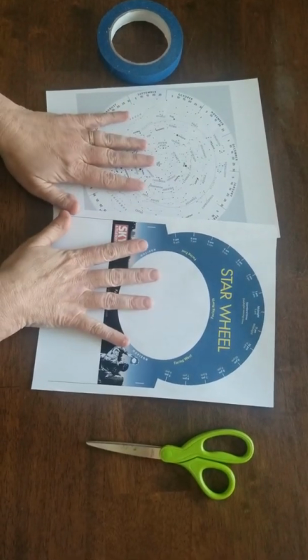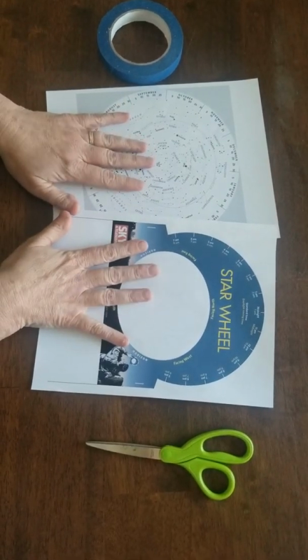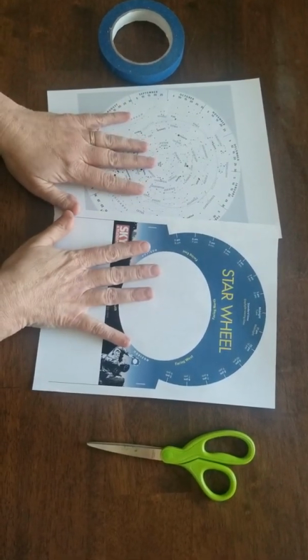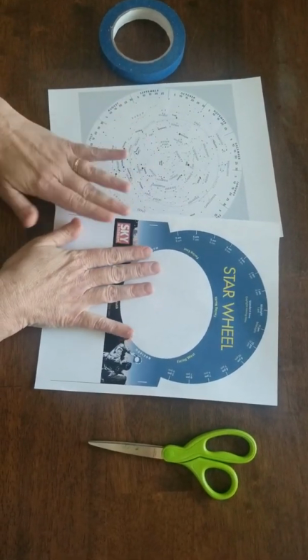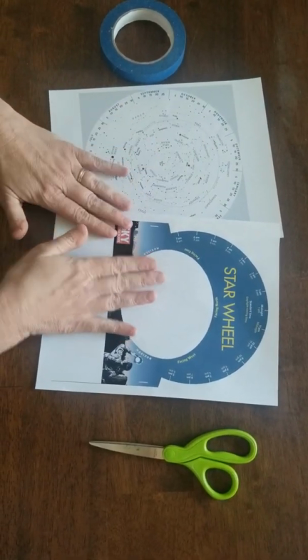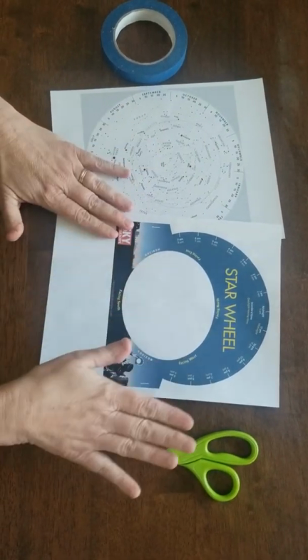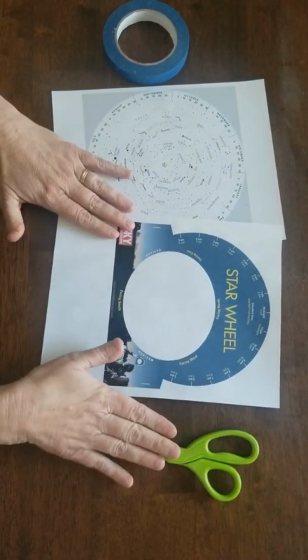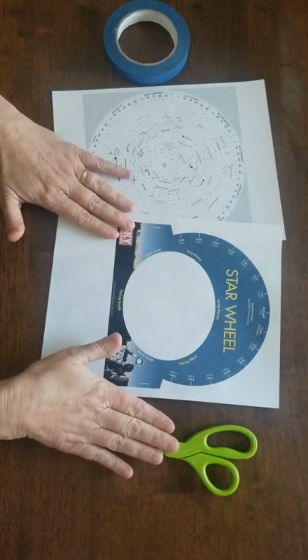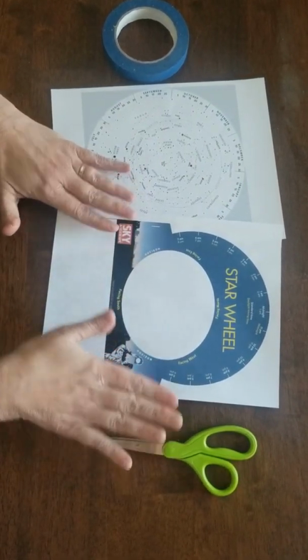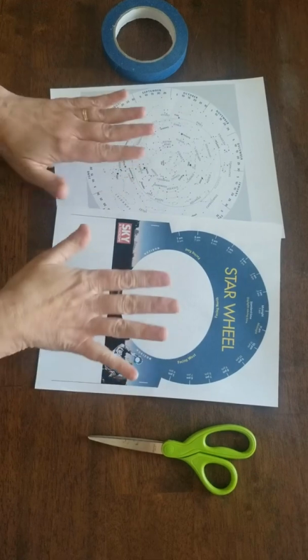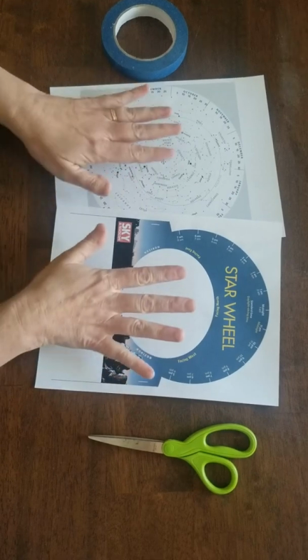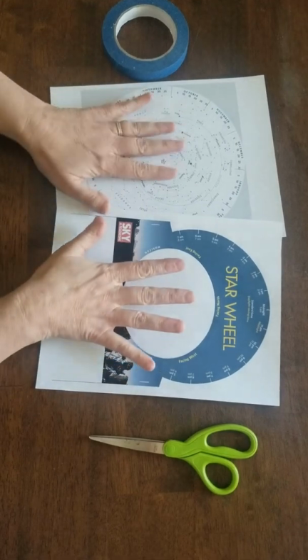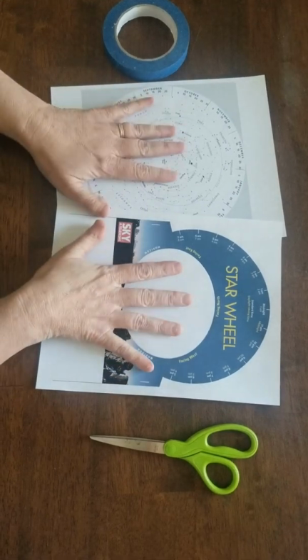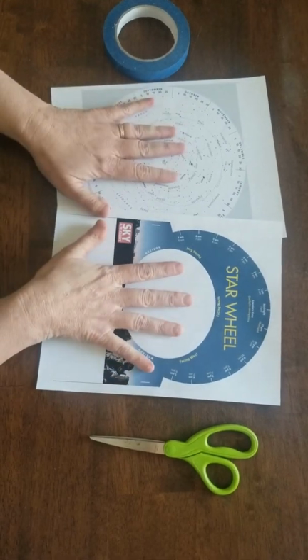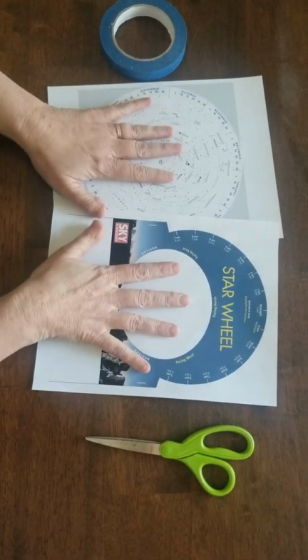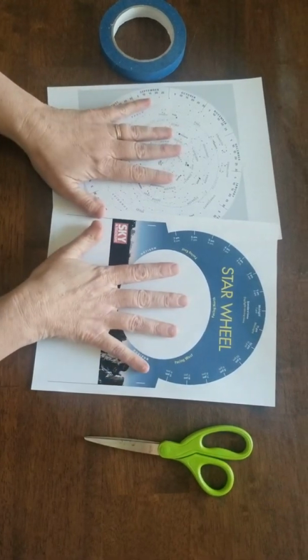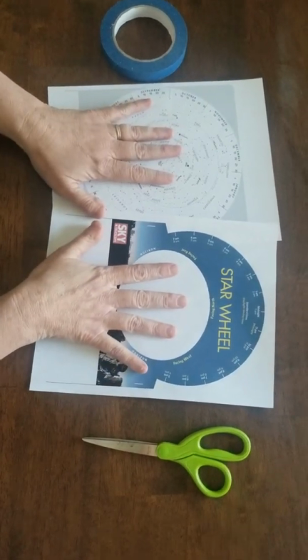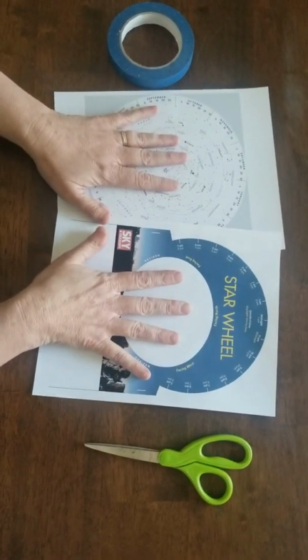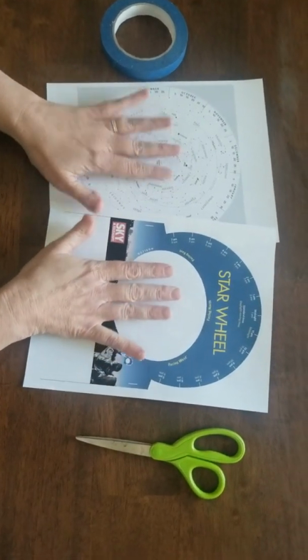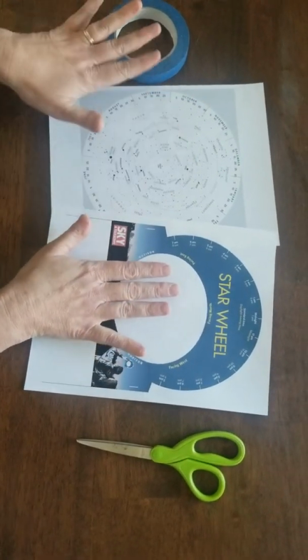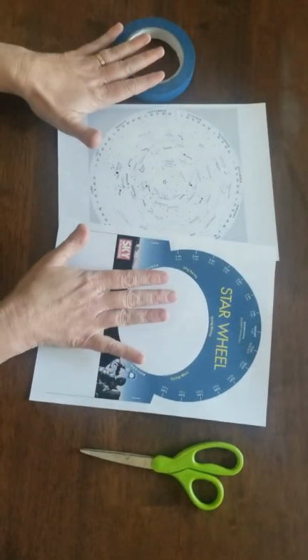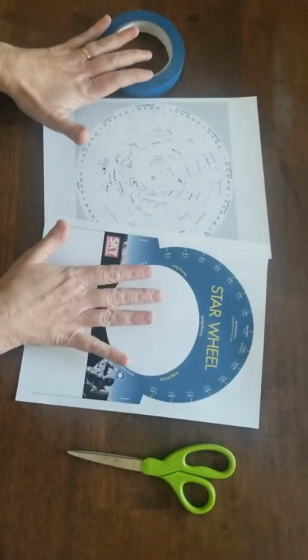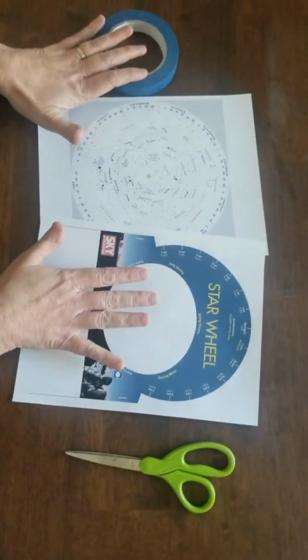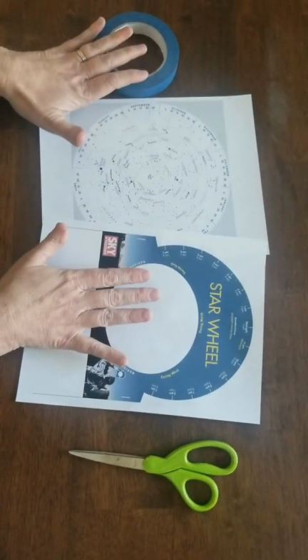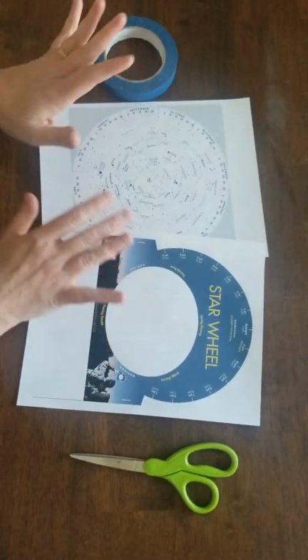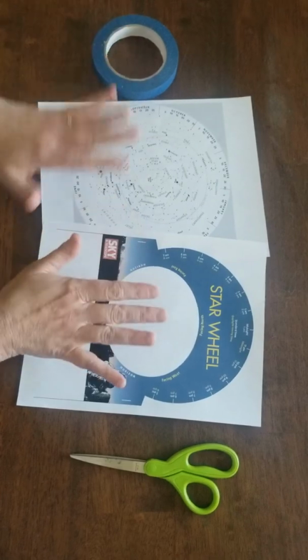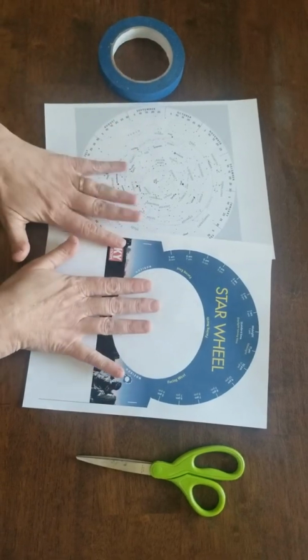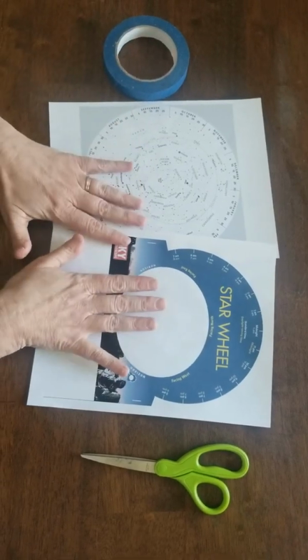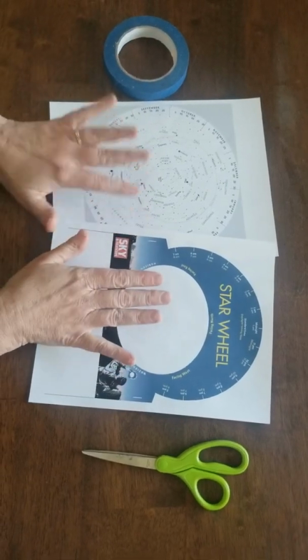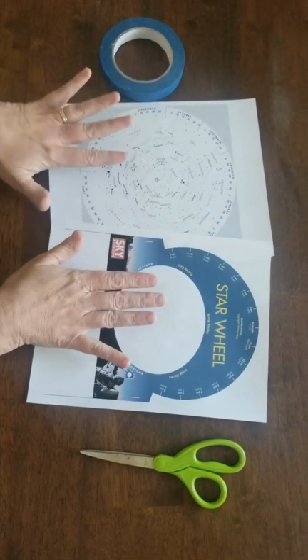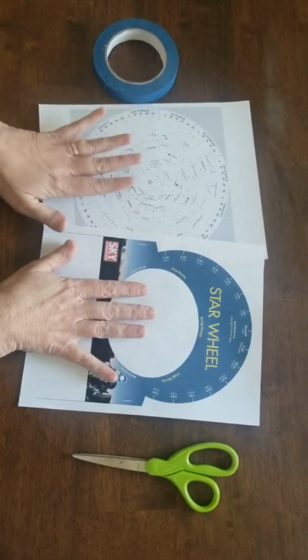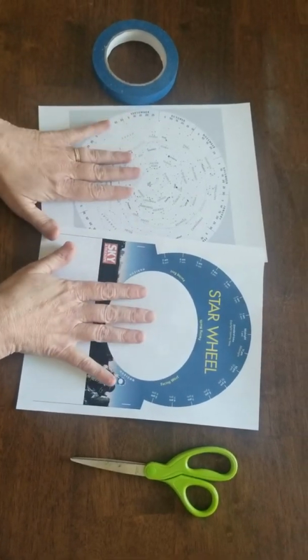What you need for this are scissors, the two sheets printed out, and then tape or a stapler. I don't have a stapler so I'm going to use tape today.